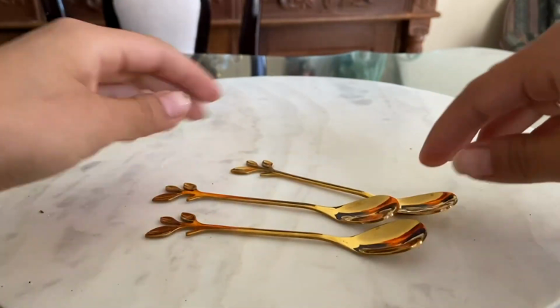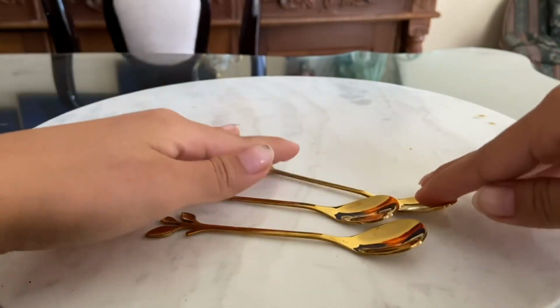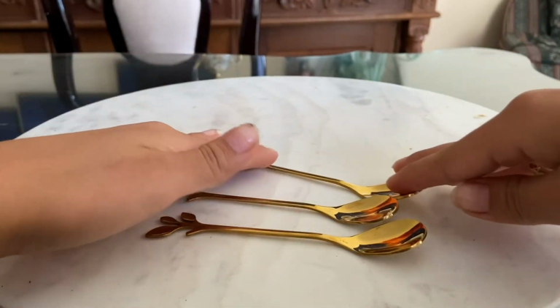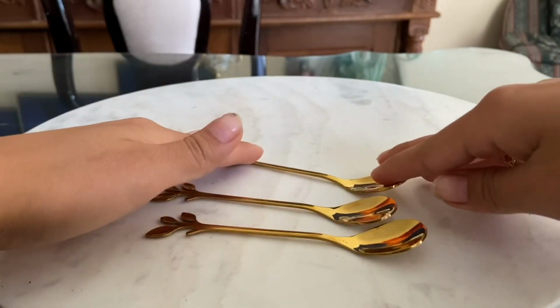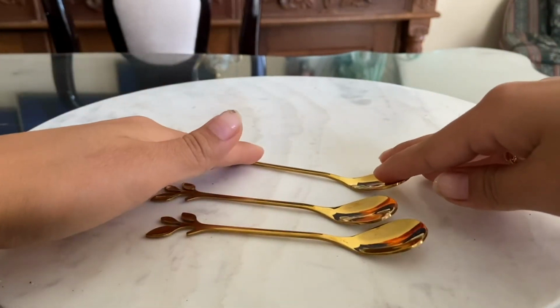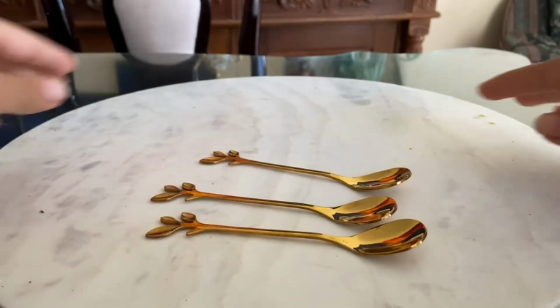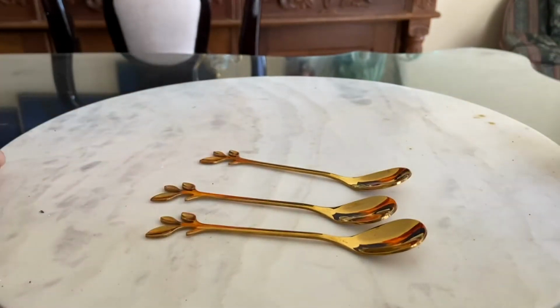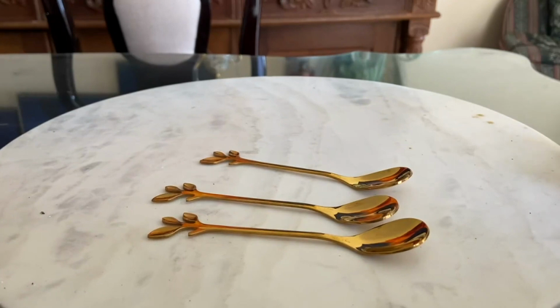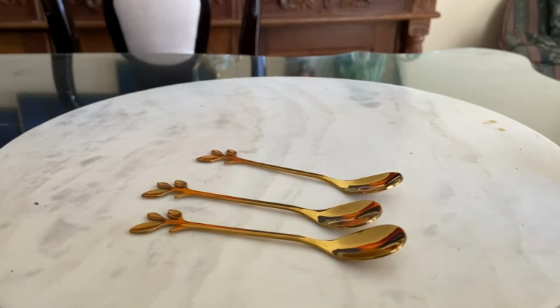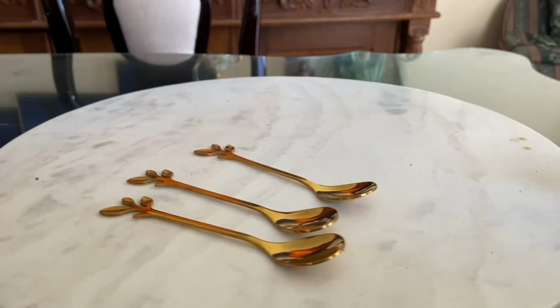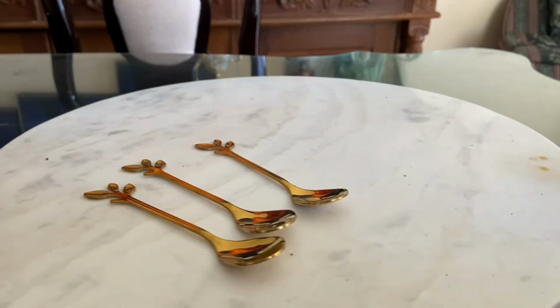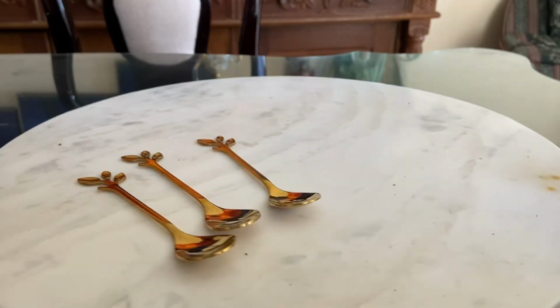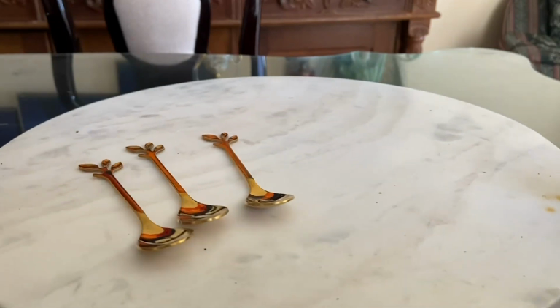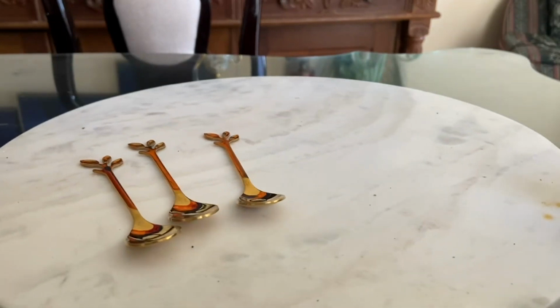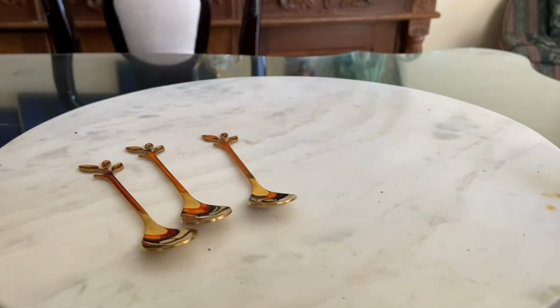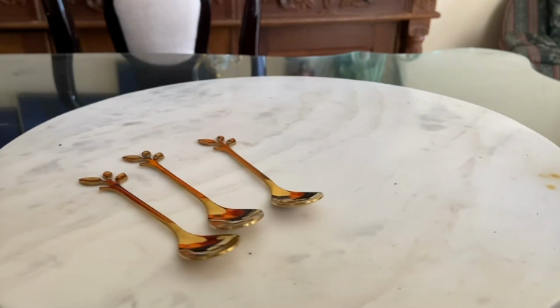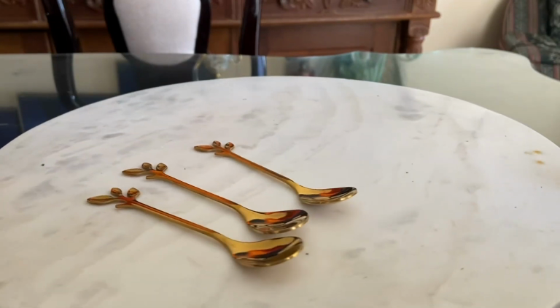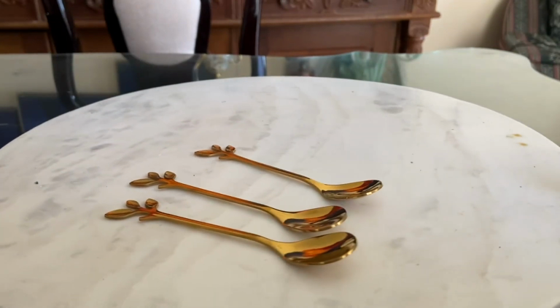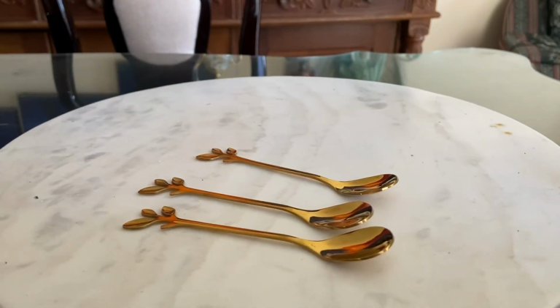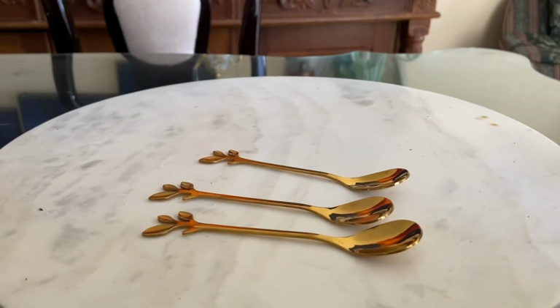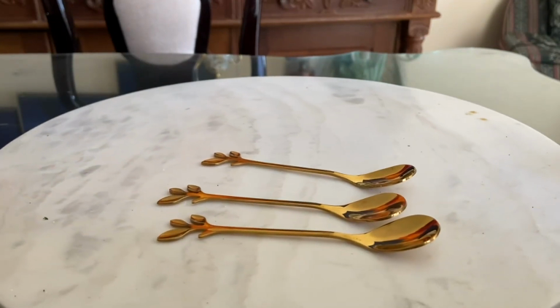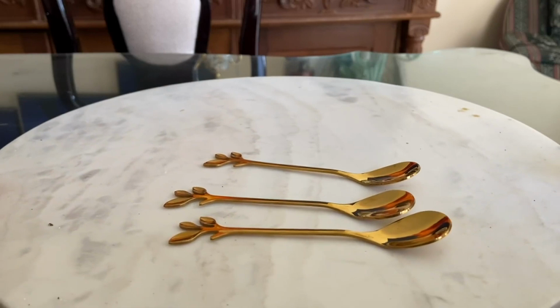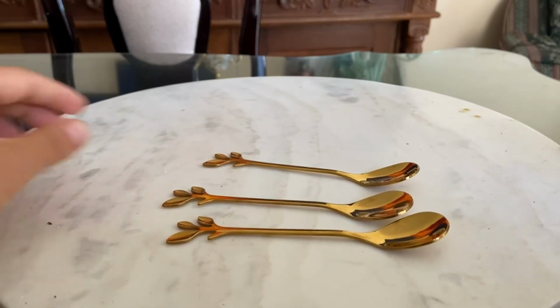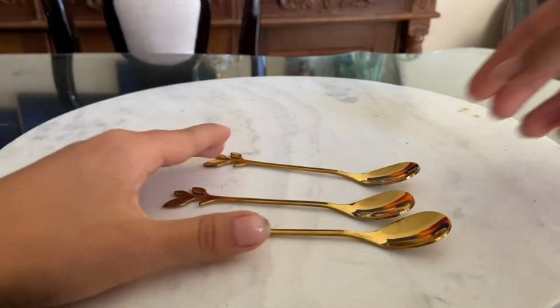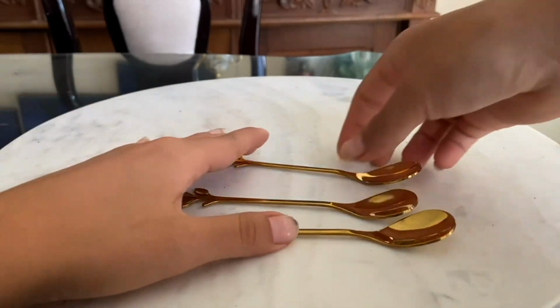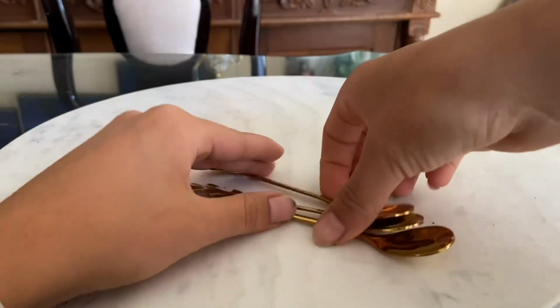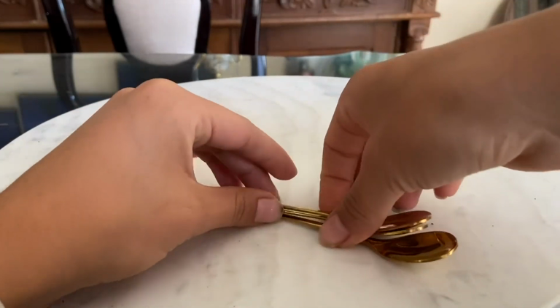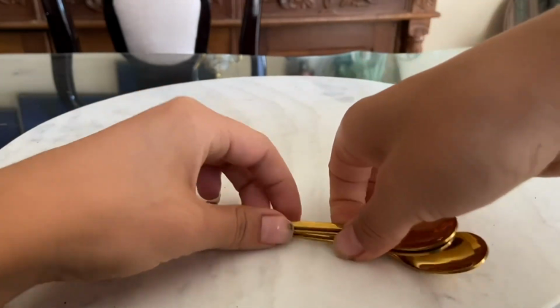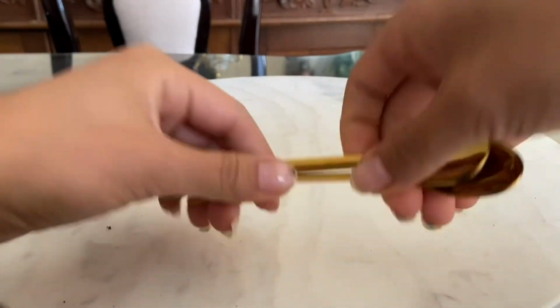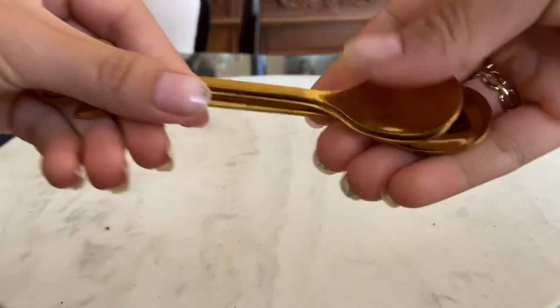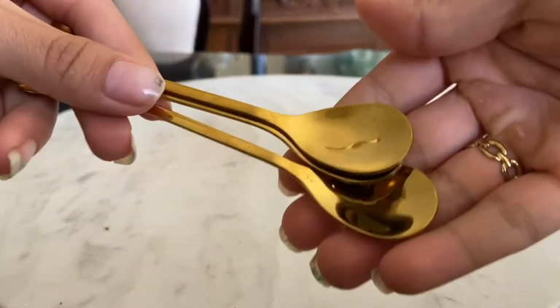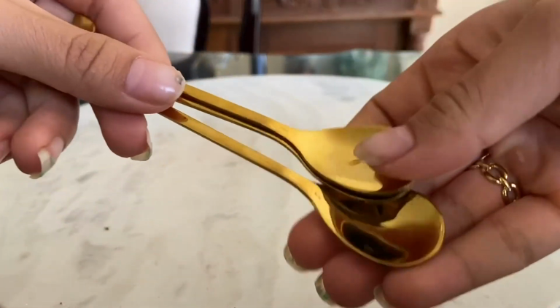Everyone has been impressed with how beautiful they look and how well they work. And it's not just coffee and tea drinkers who appreciate them — they're versatile enough to use for all kinds of desserts and snacks.